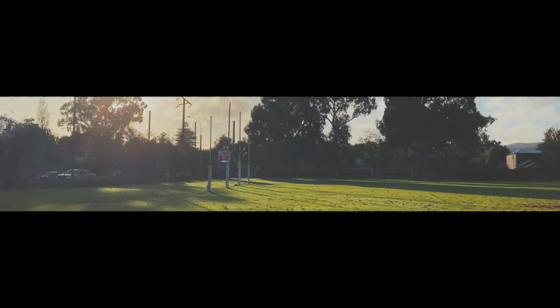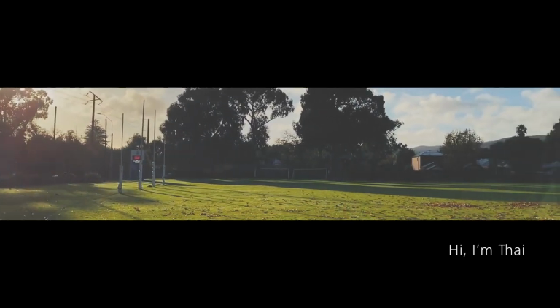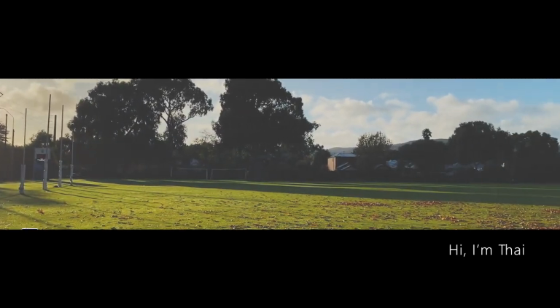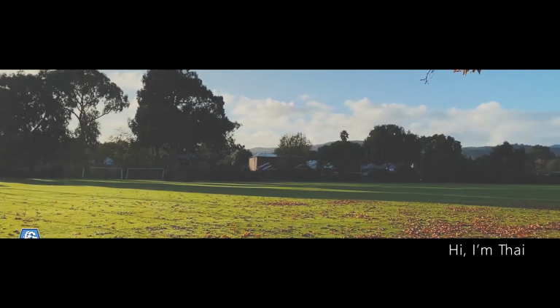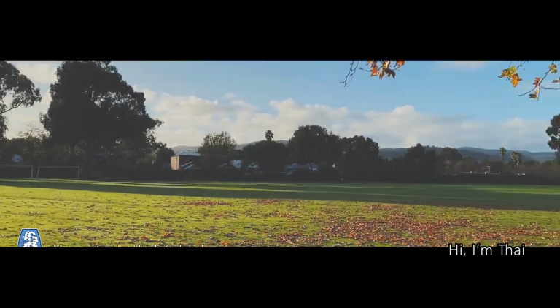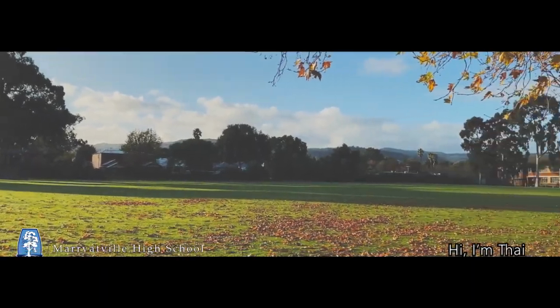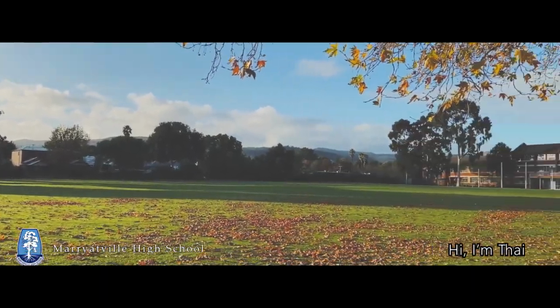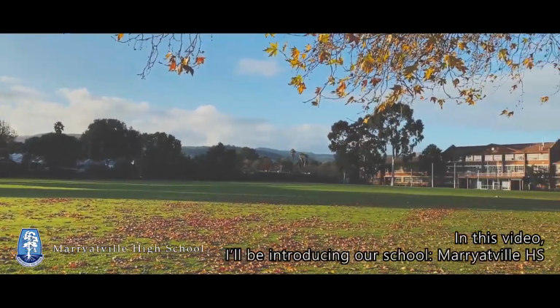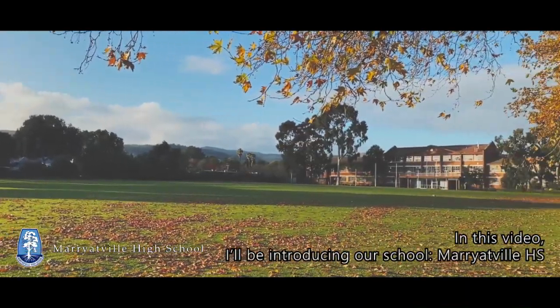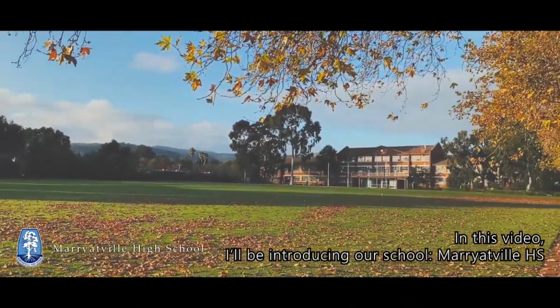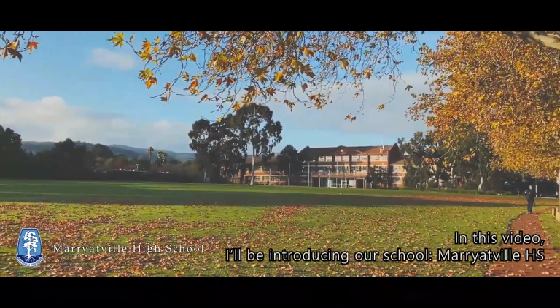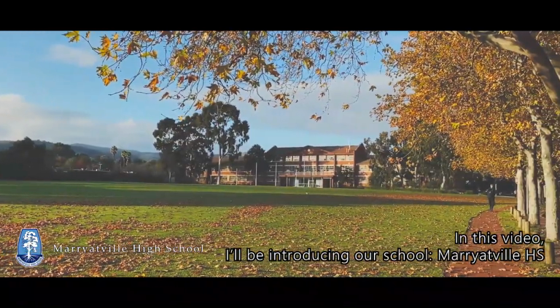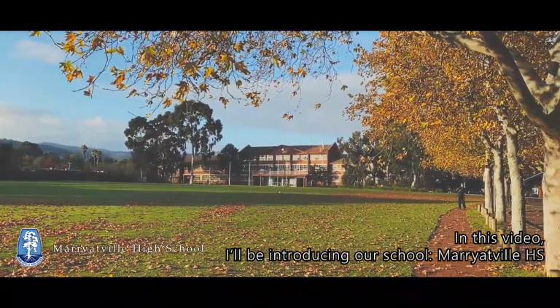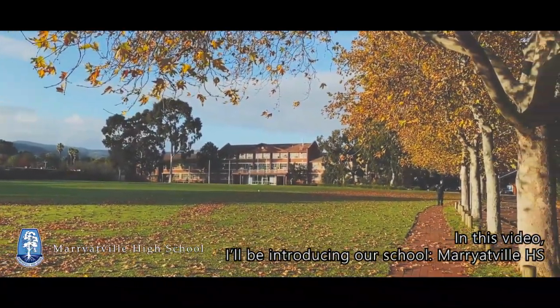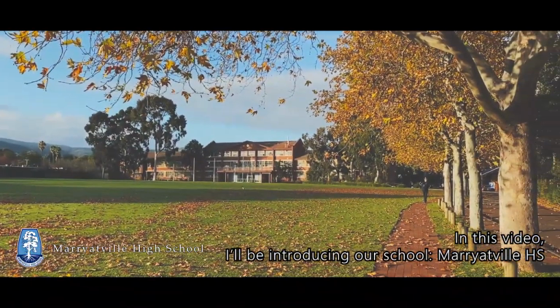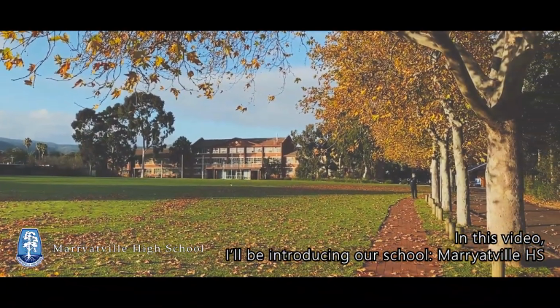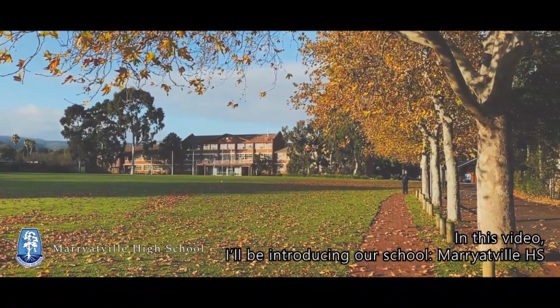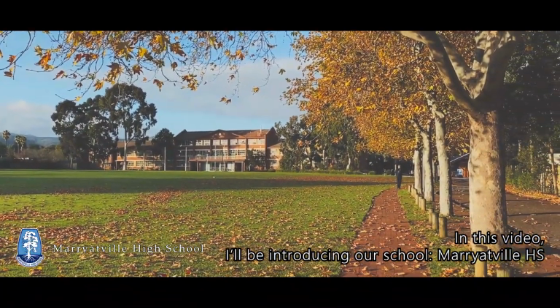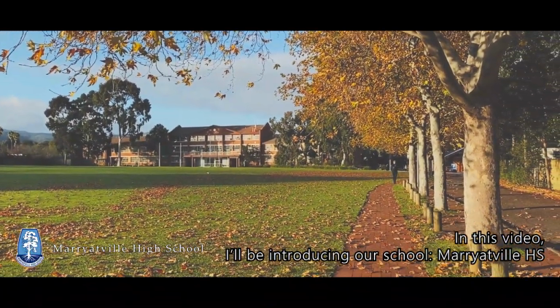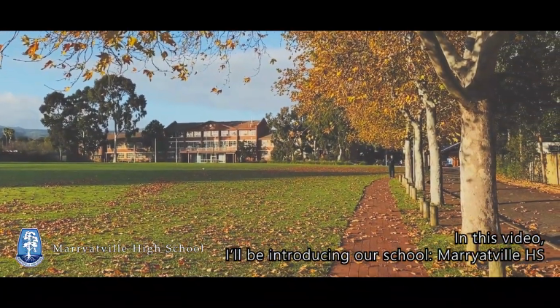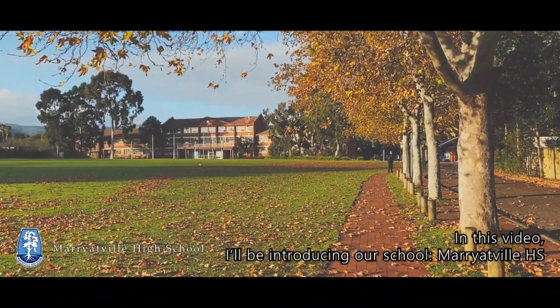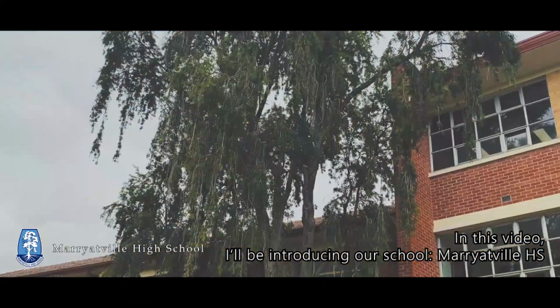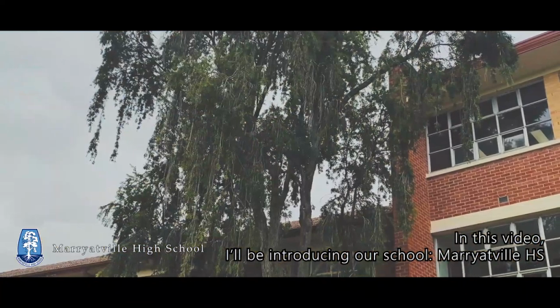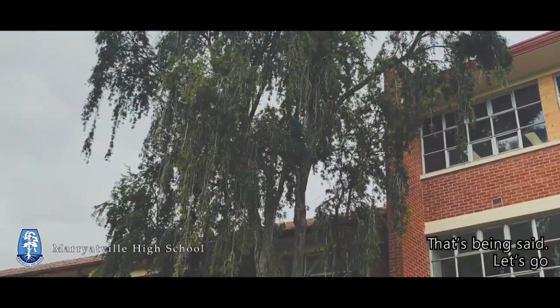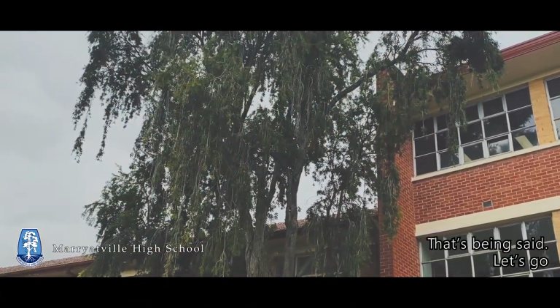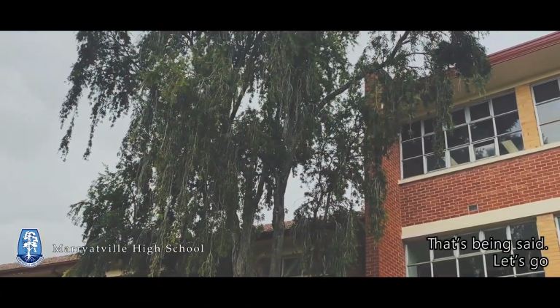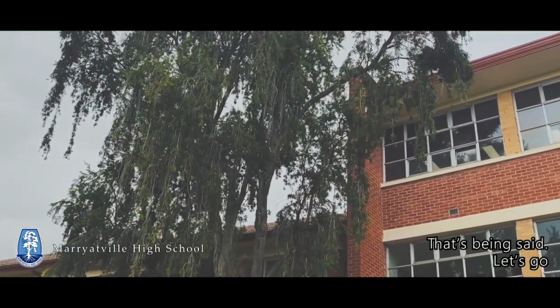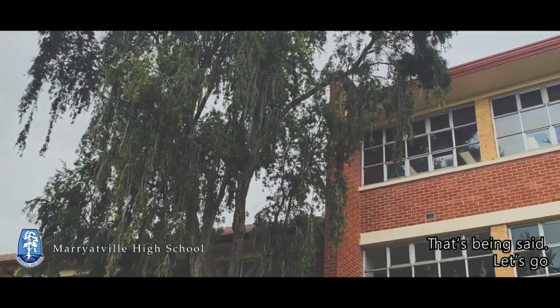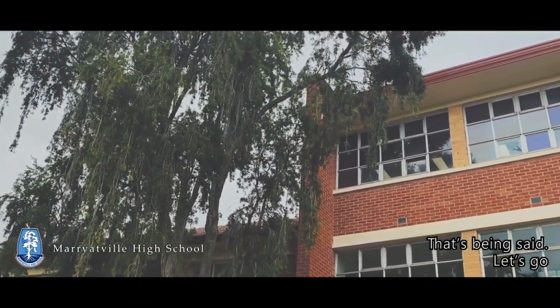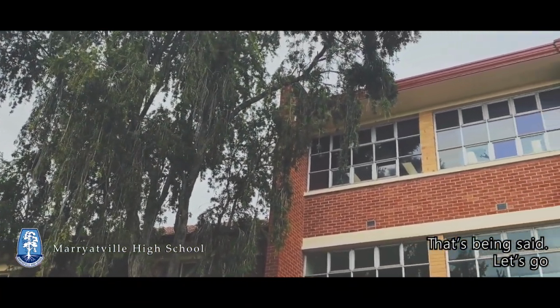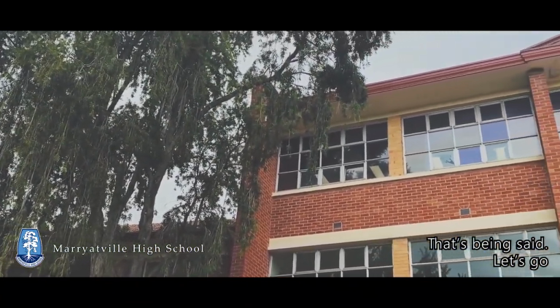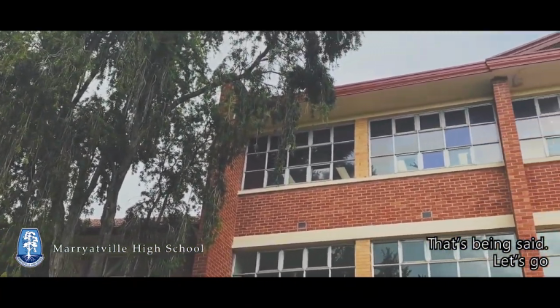Hi, I'm Tai. In this video, I'll be introducing our school, Merrittville High School. That being said, let's go!